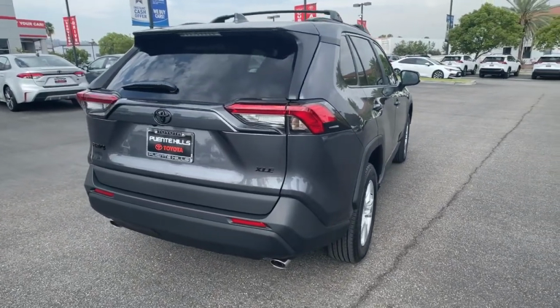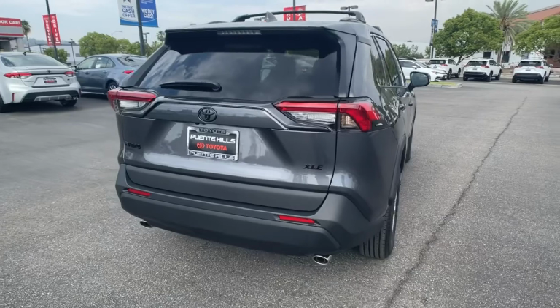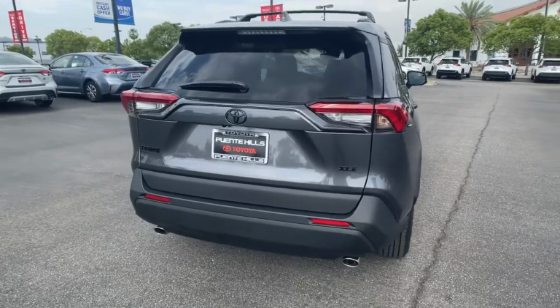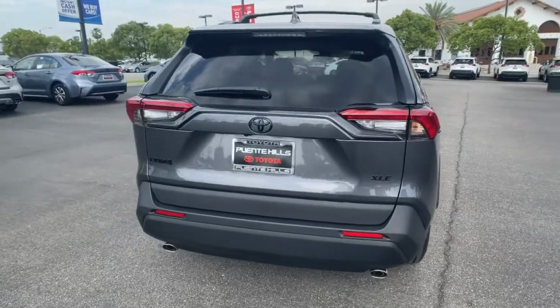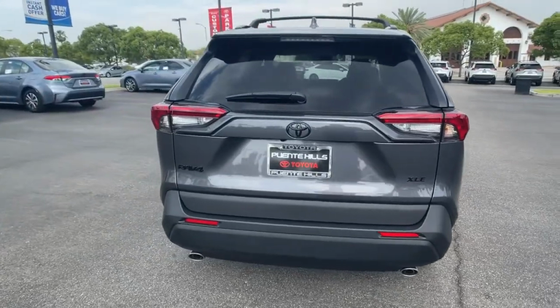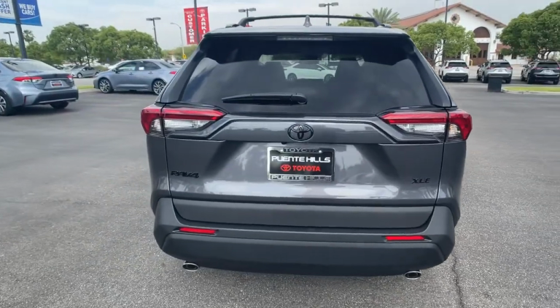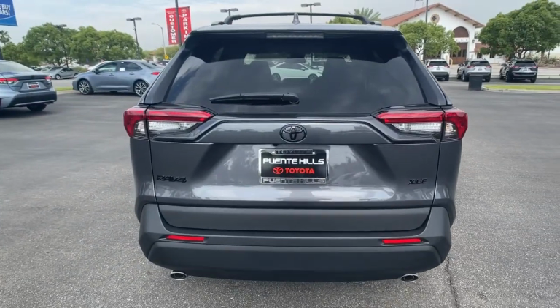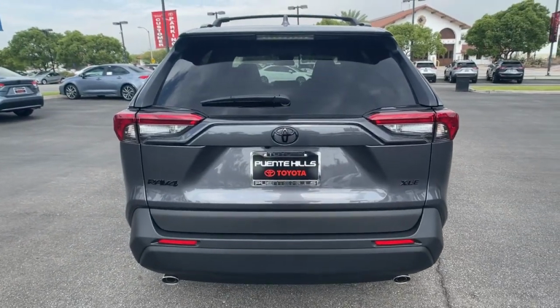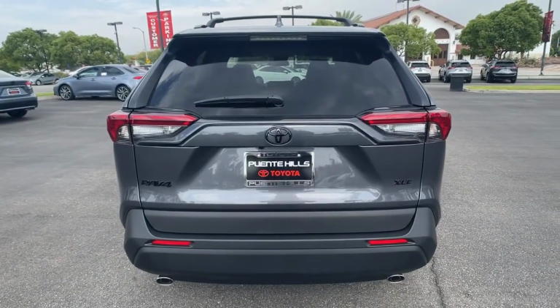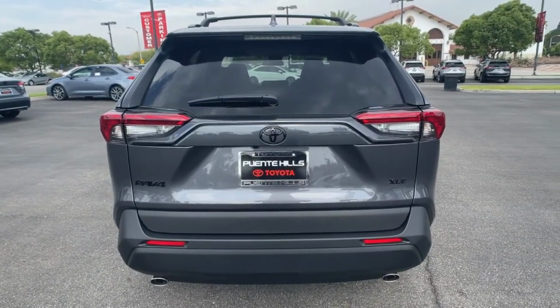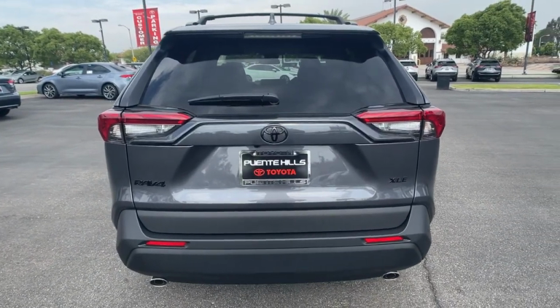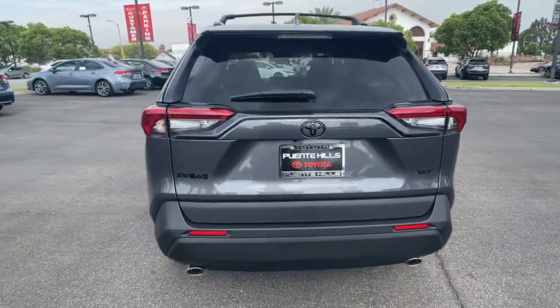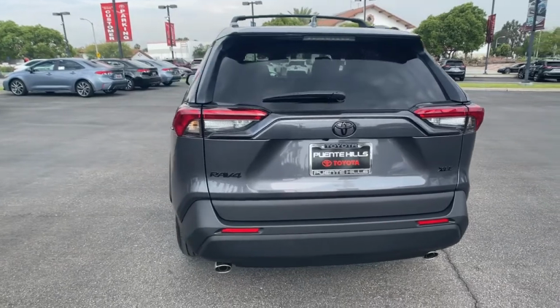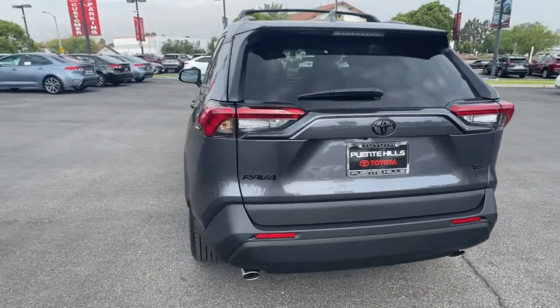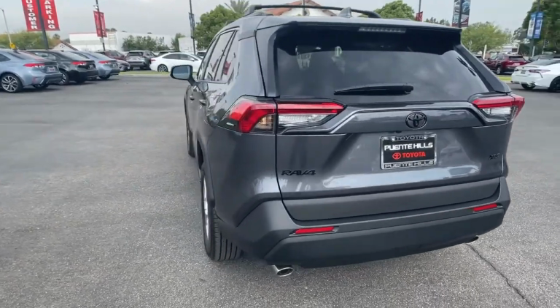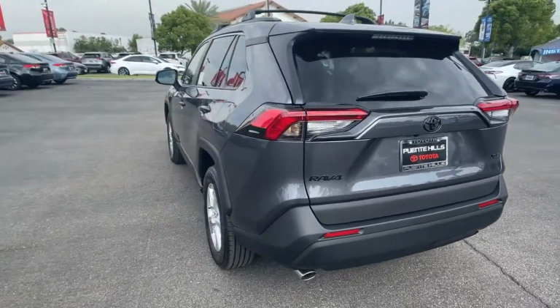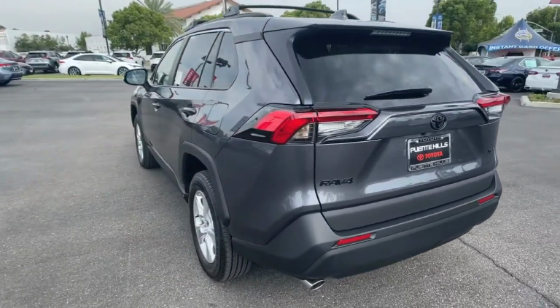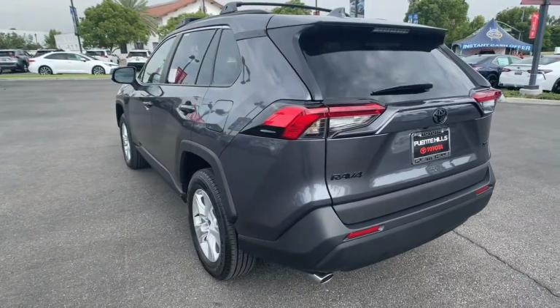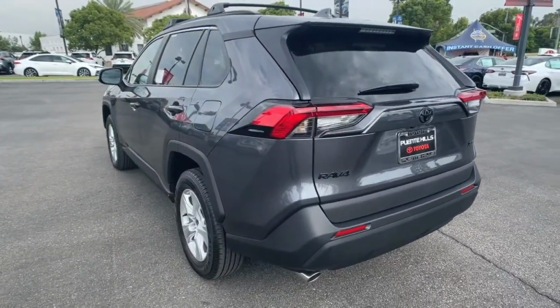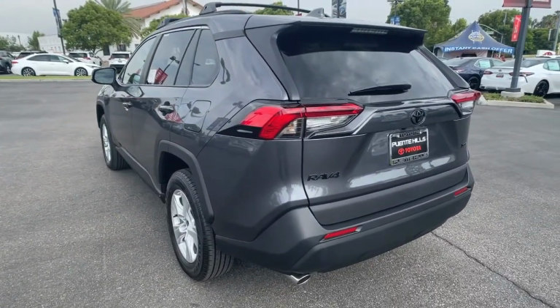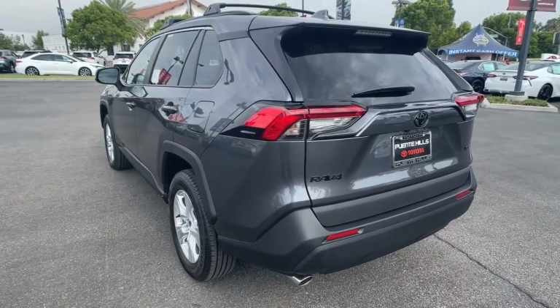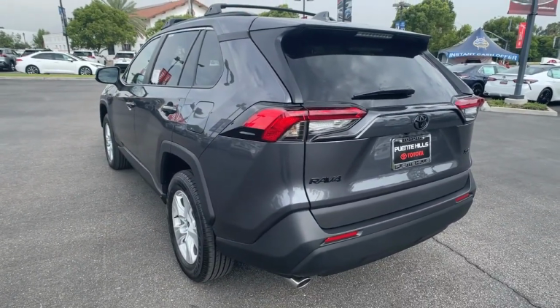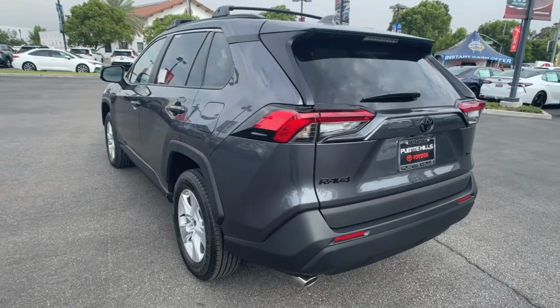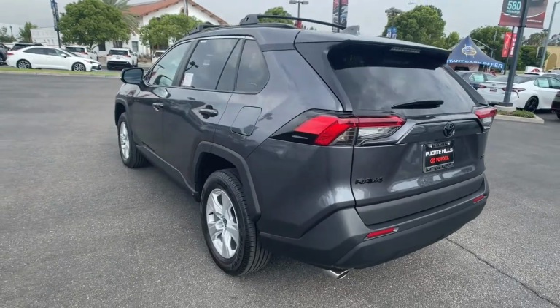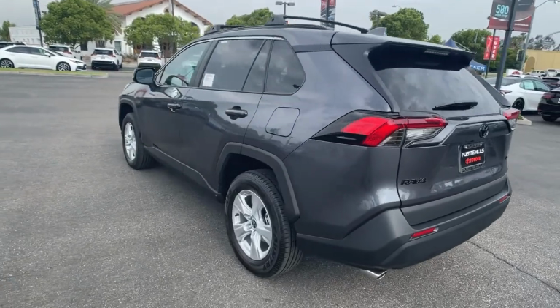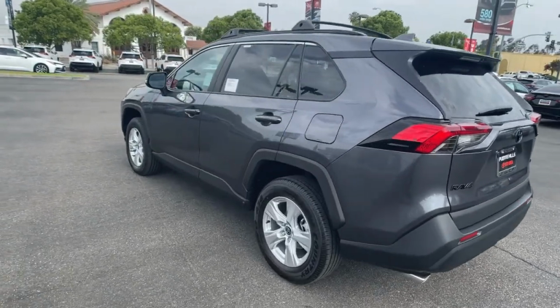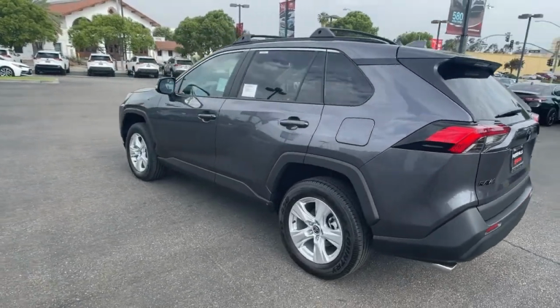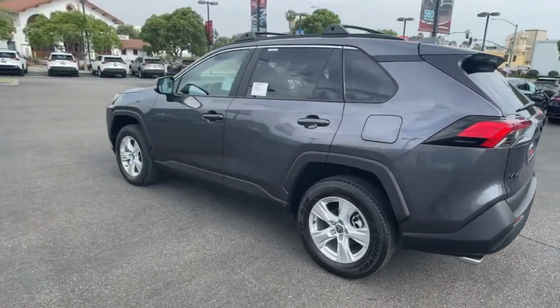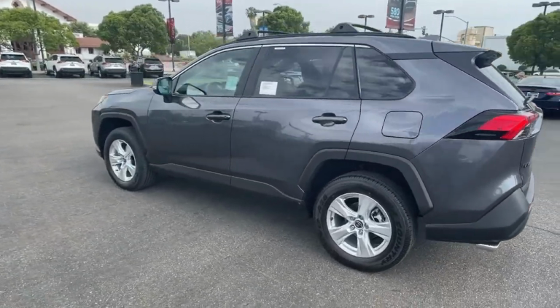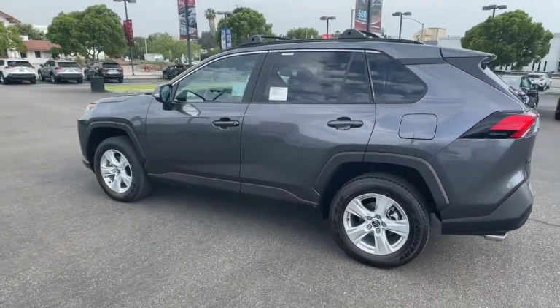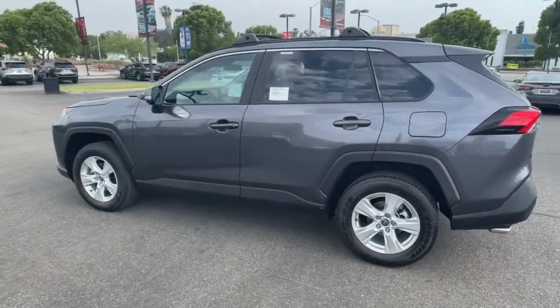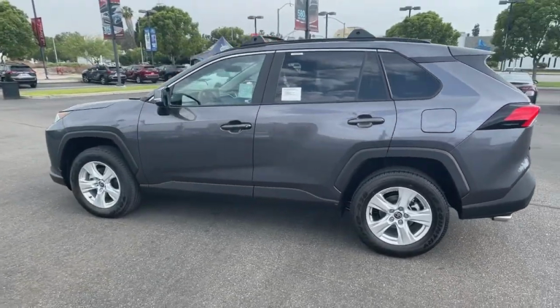These are just some of the great options this vehicle comes with: electronic stability control, tire pressure monitoring system, trip computer, bucket seats, power windows, AM-FM stereo, four-wheel disc brakes, and power steering.